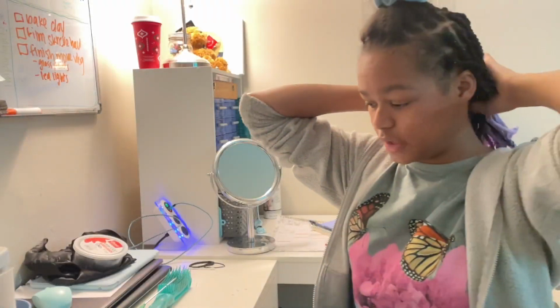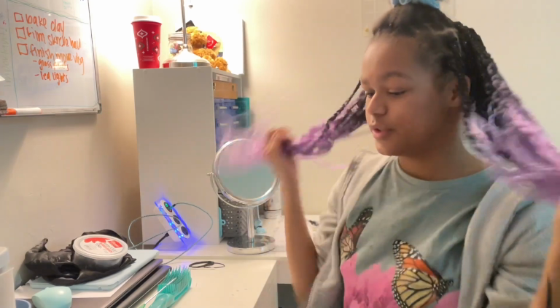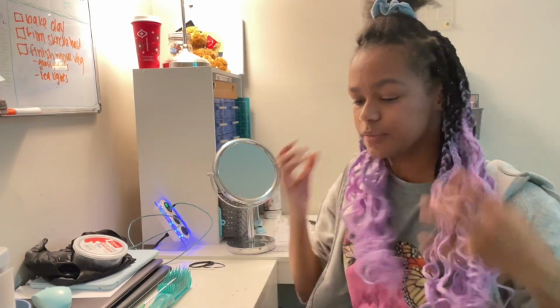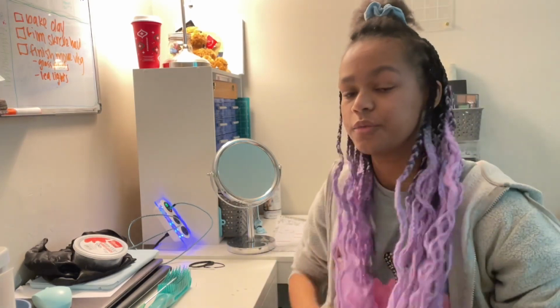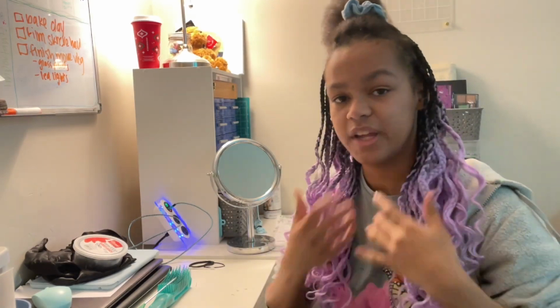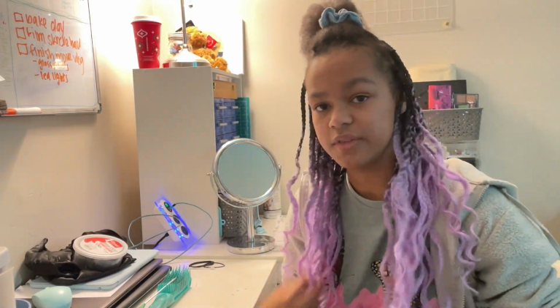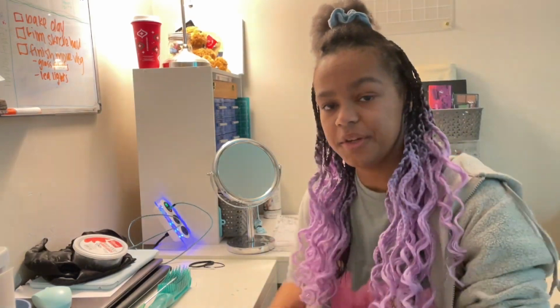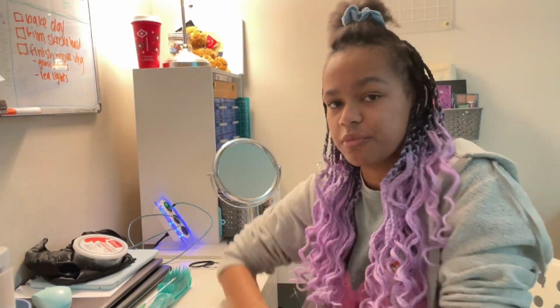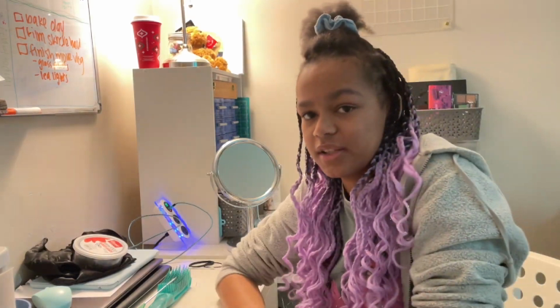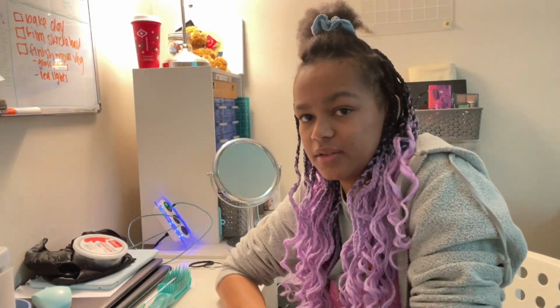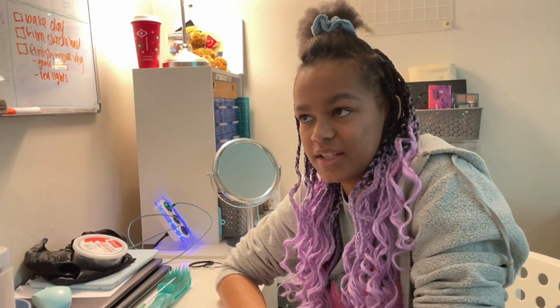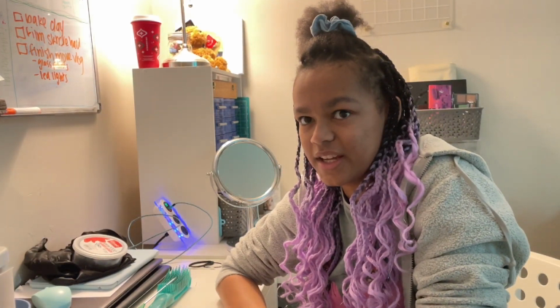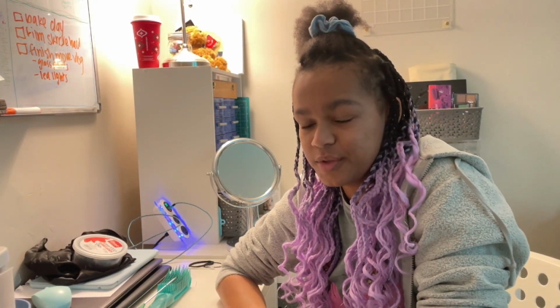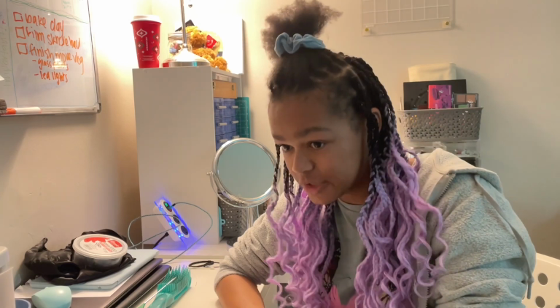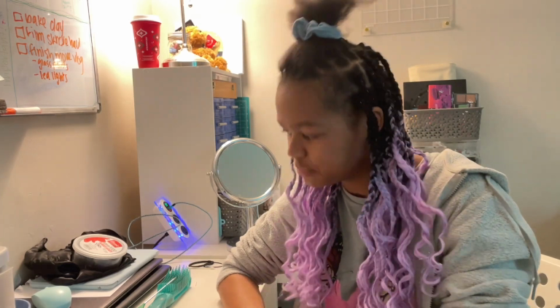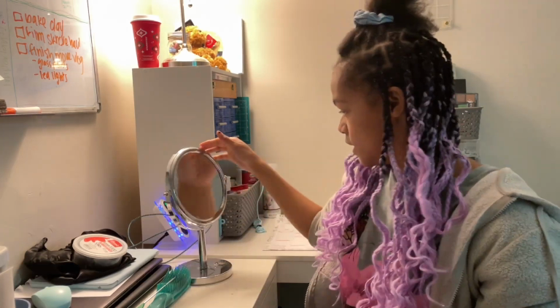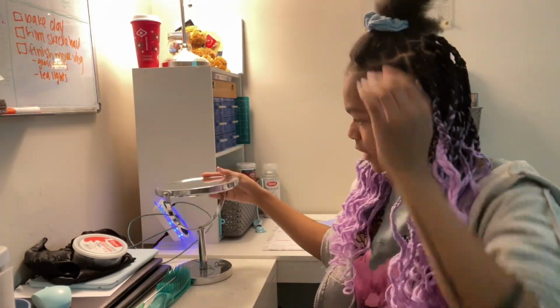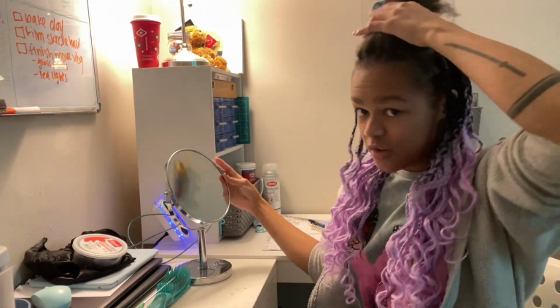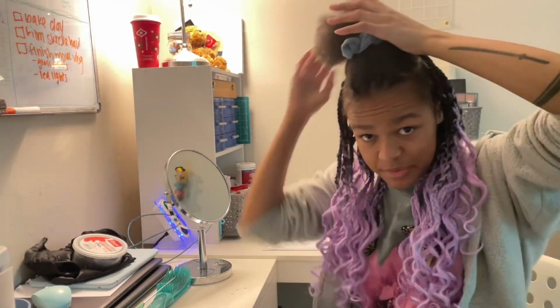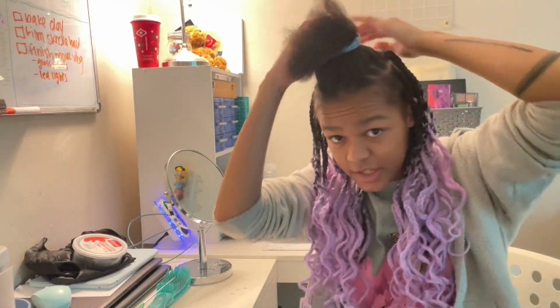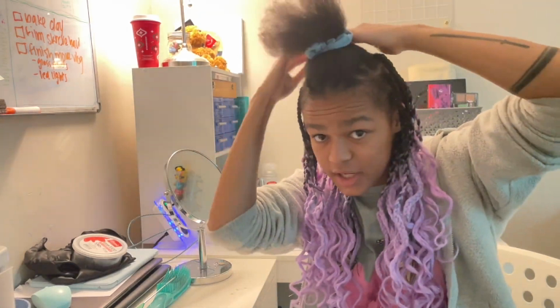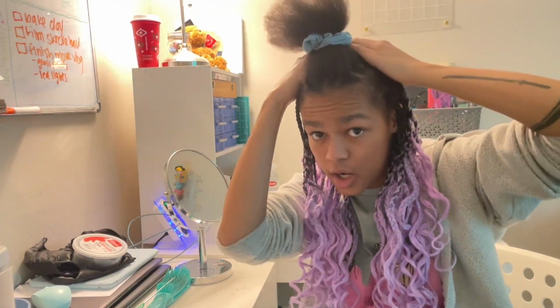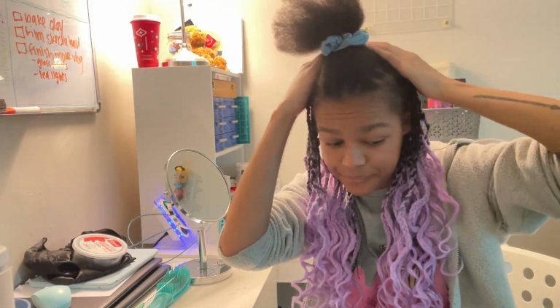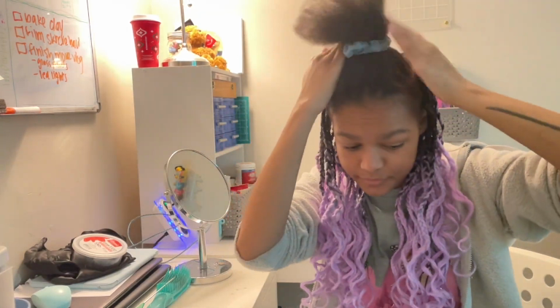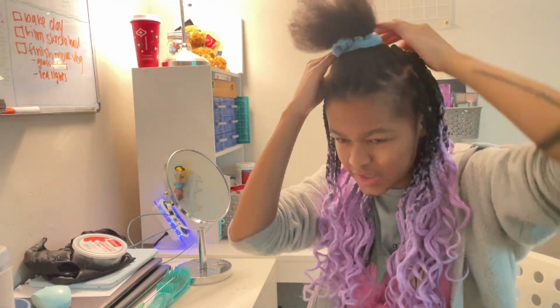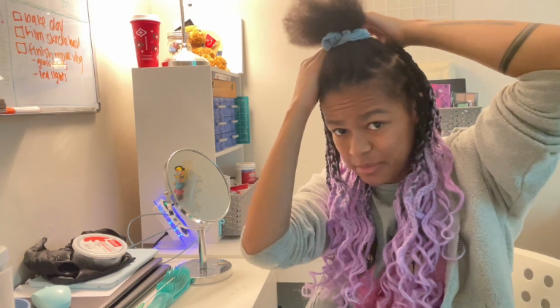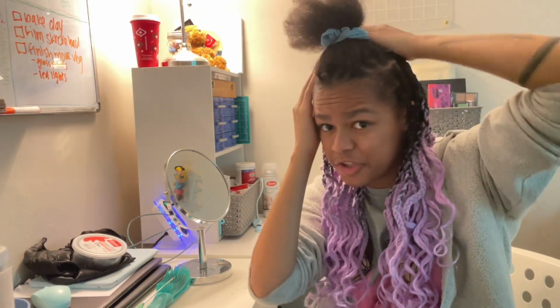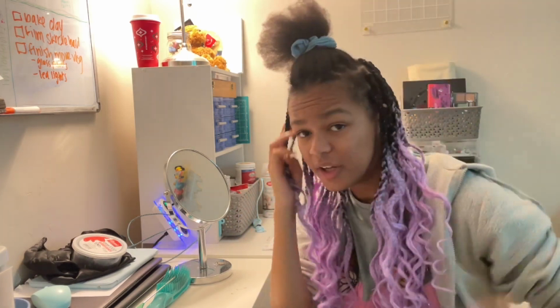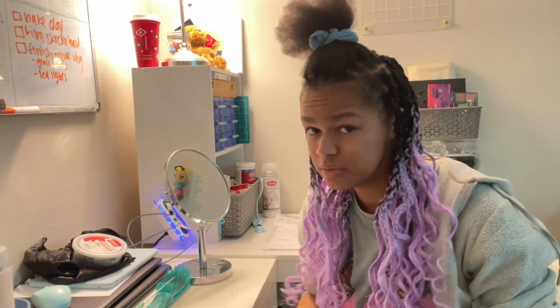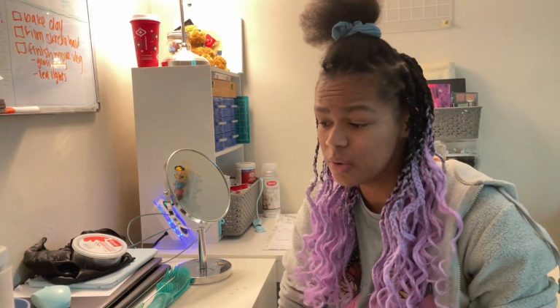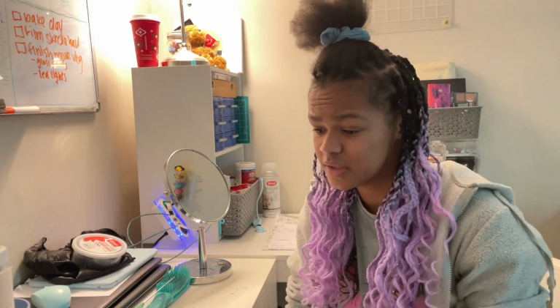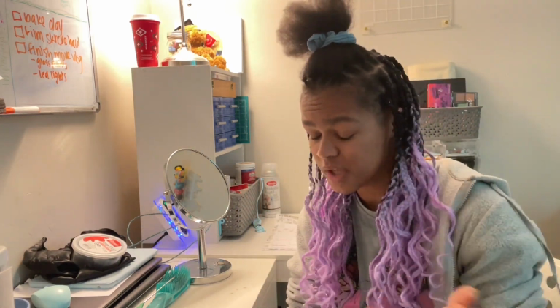Day two — because it wouldn't be a Hayley video if it took me less than a day to do my actual hair. I literally just have this top section left. Some of it's not parted but I'll go as it goes.